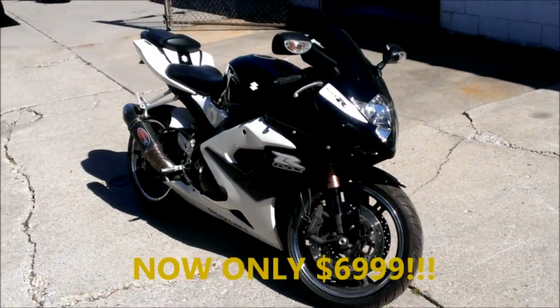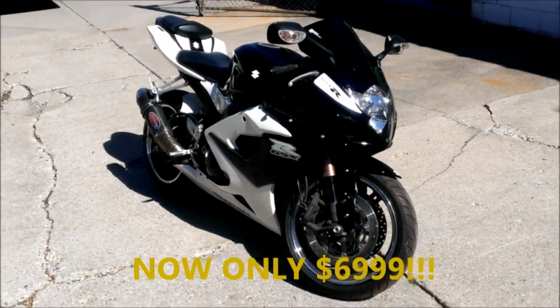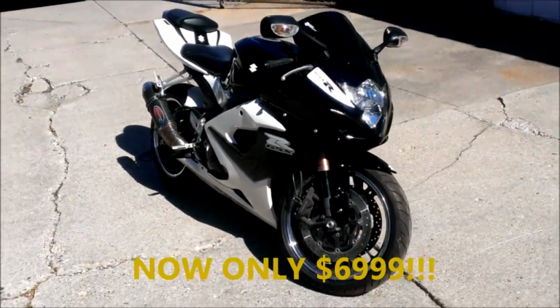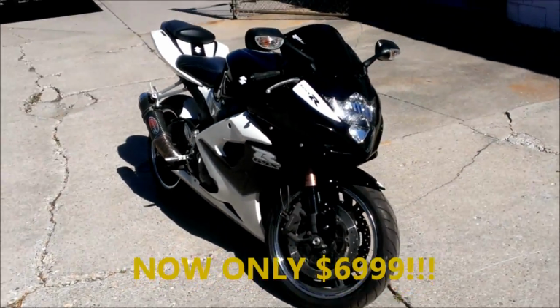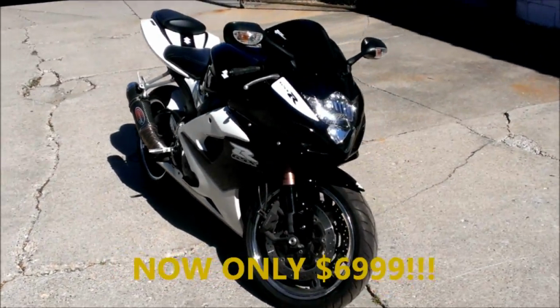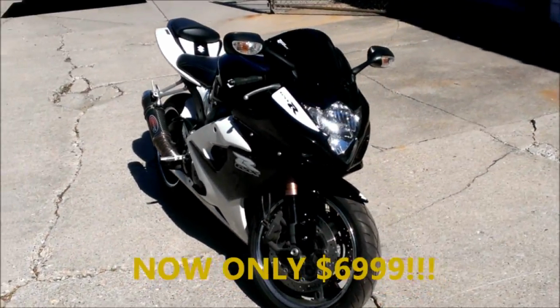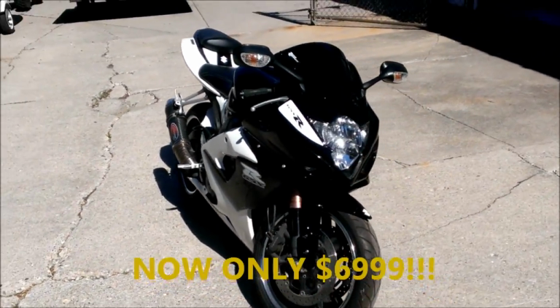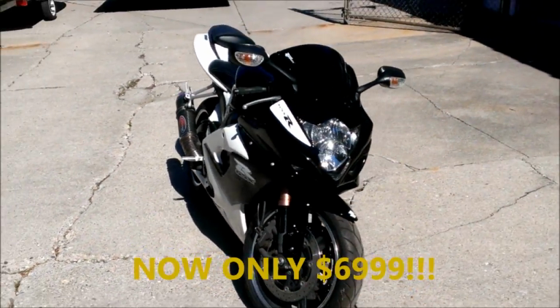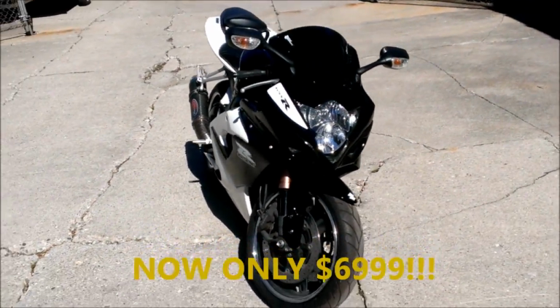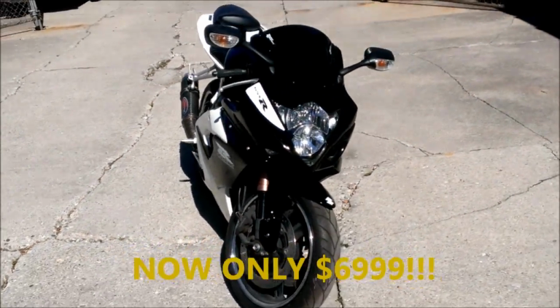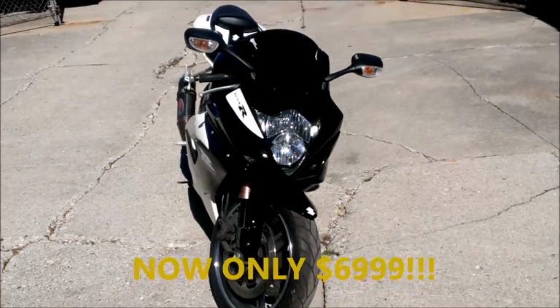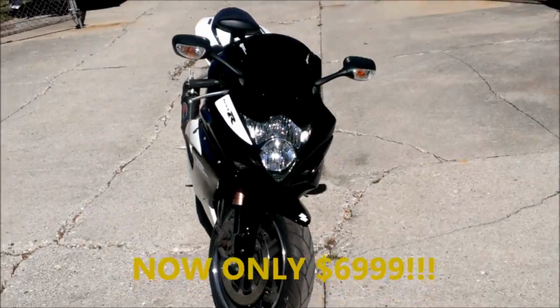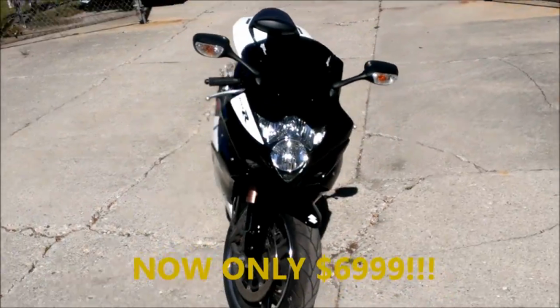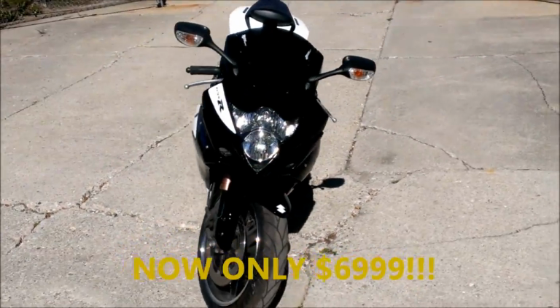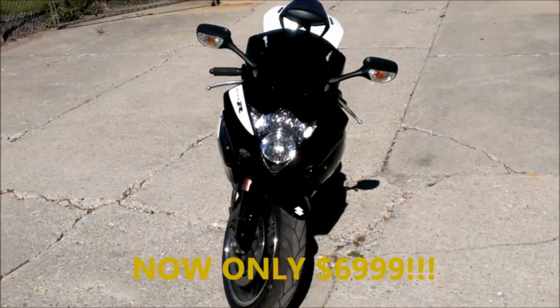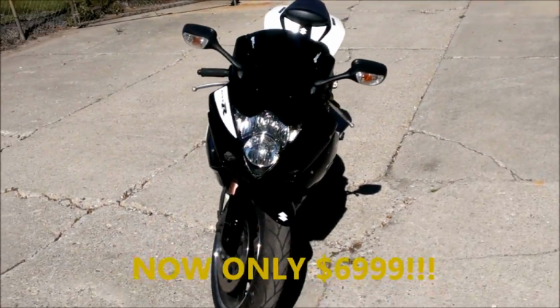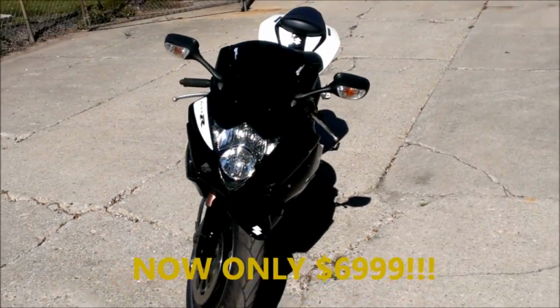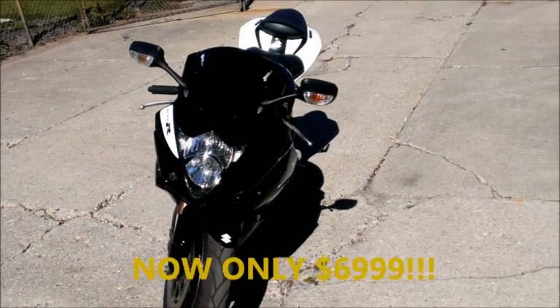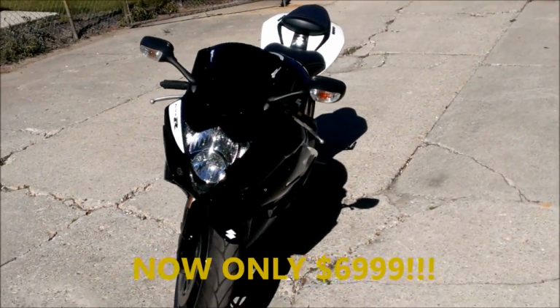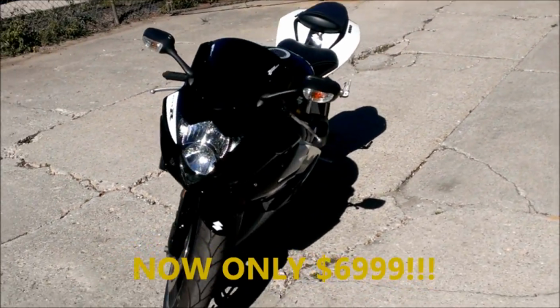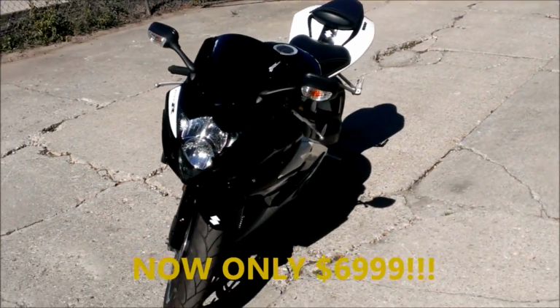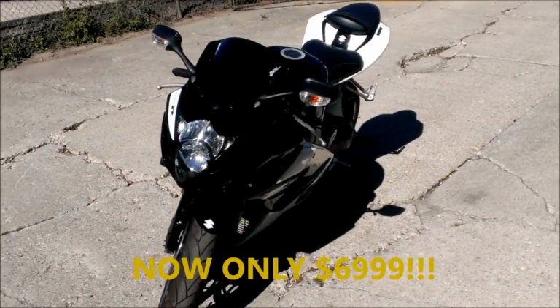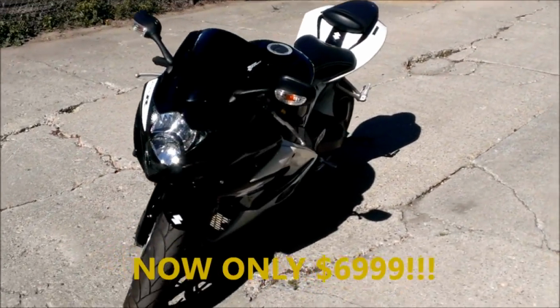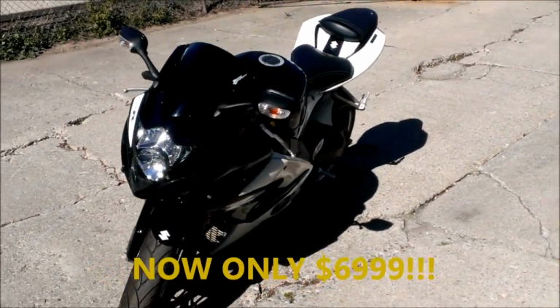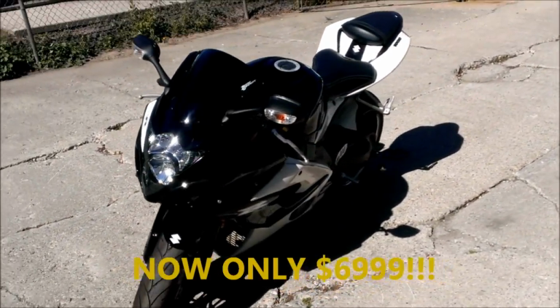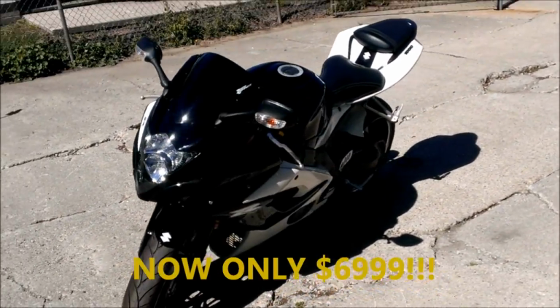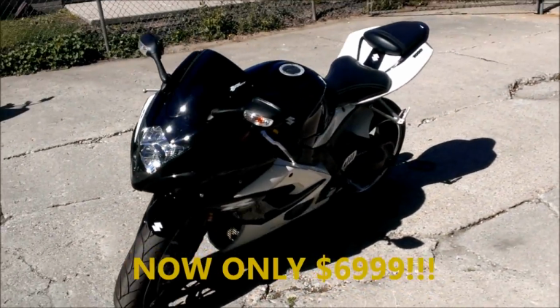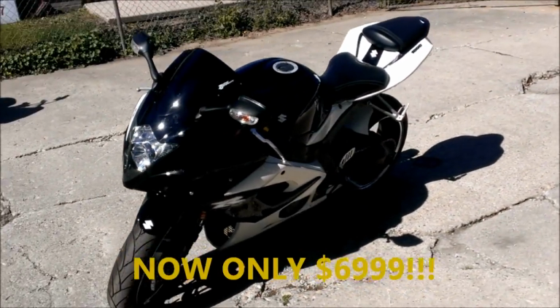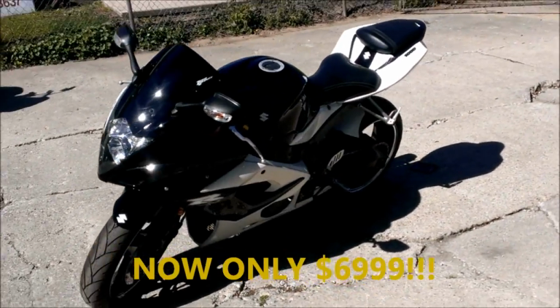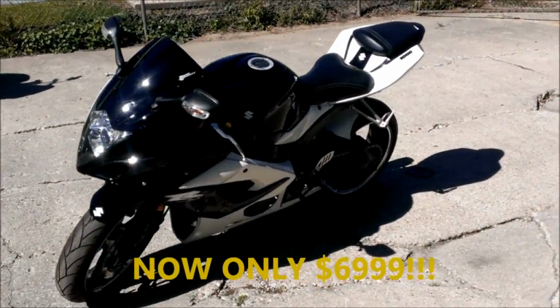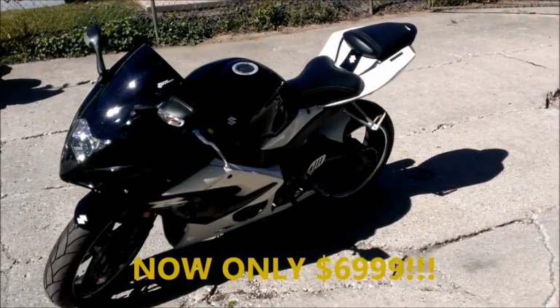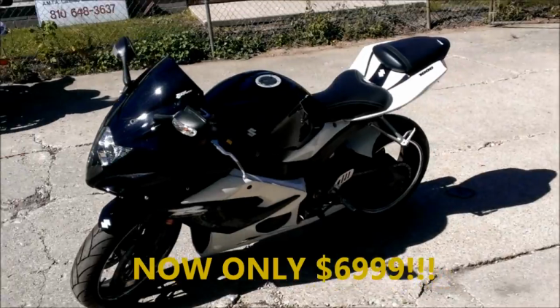Just serviced at the Suzuki dealership and ready for the street. Turn heads everywhere you go on this Gixxer 1000 for only $74.99.